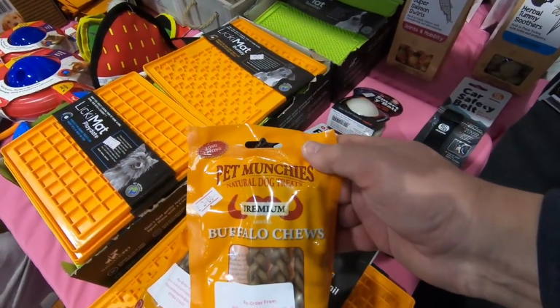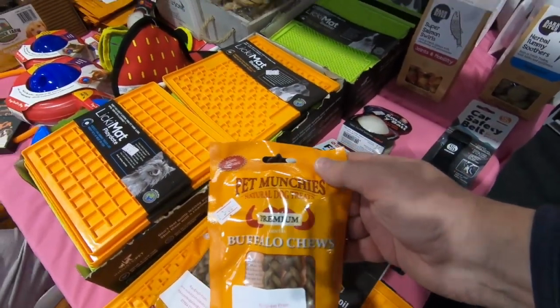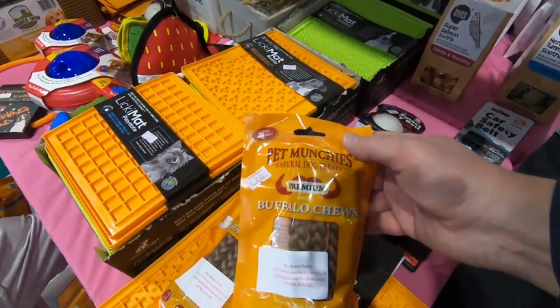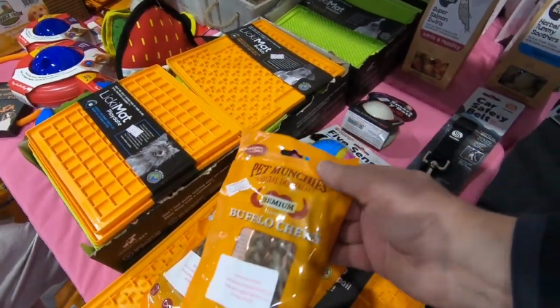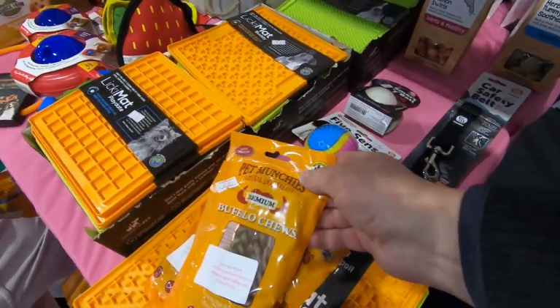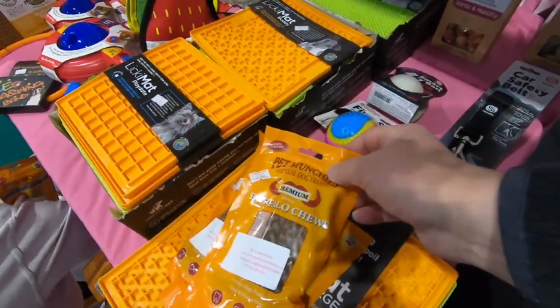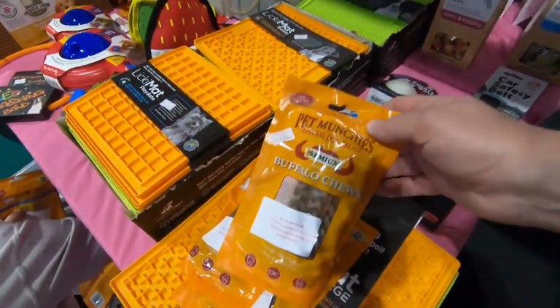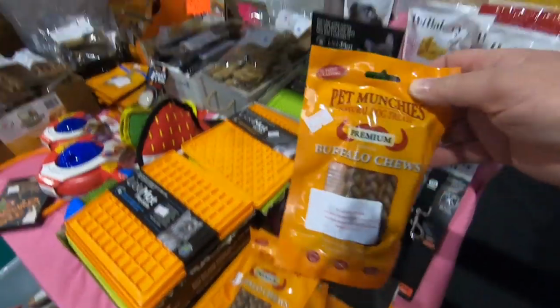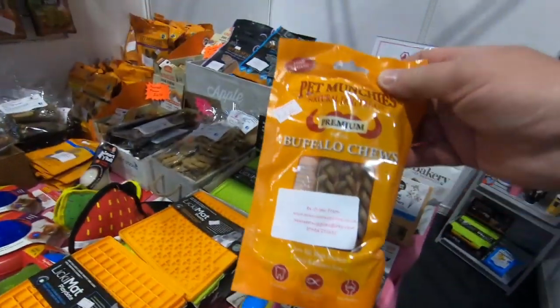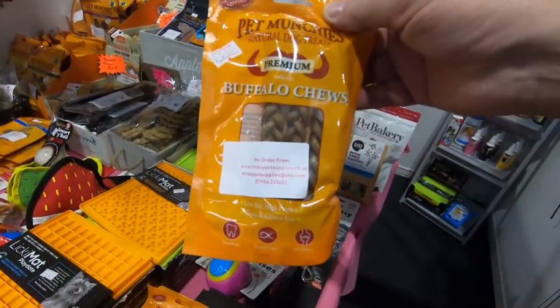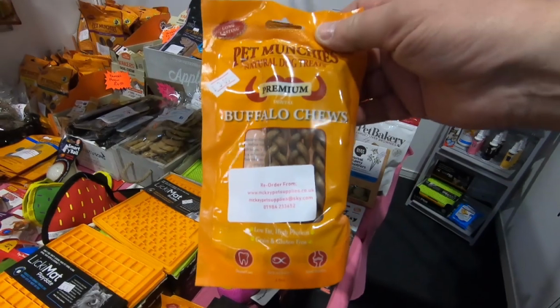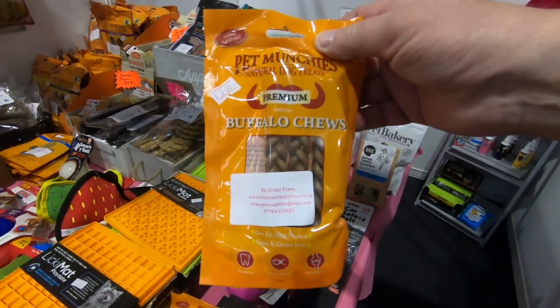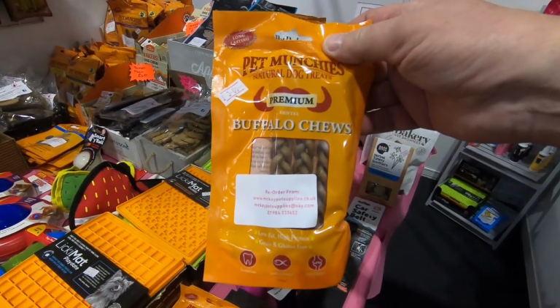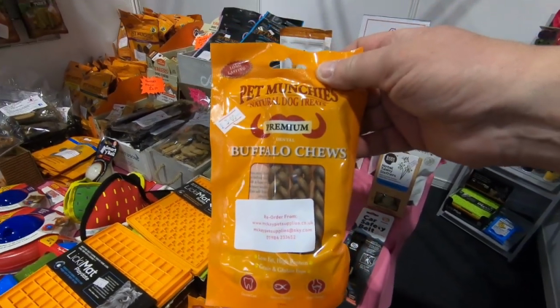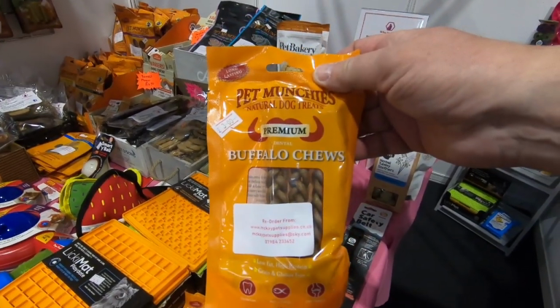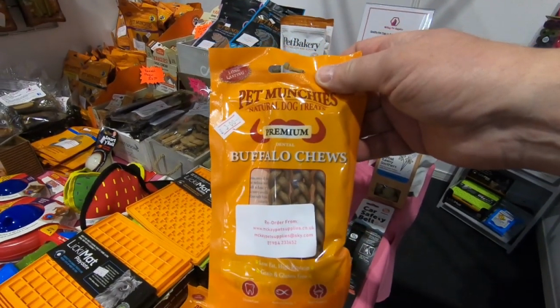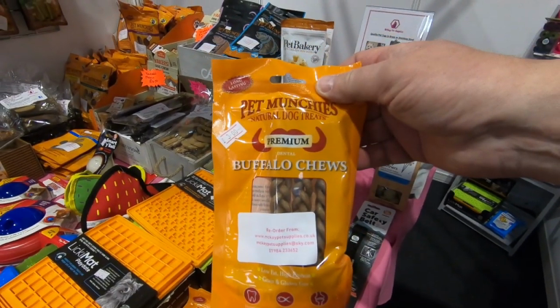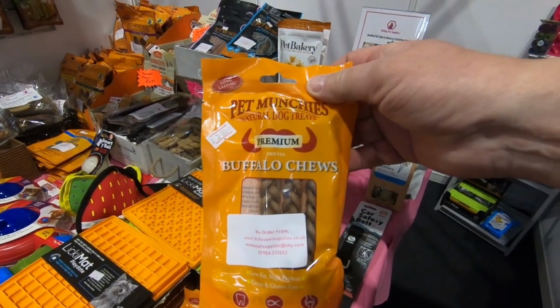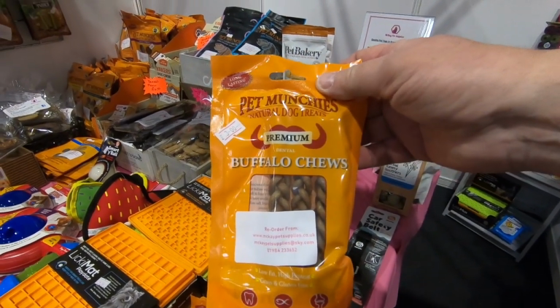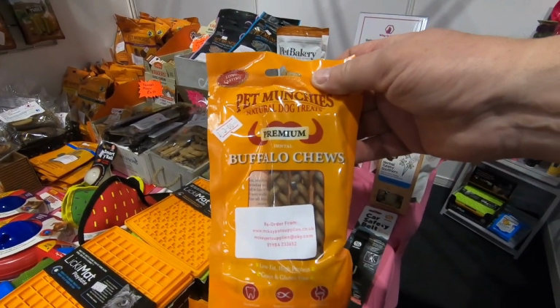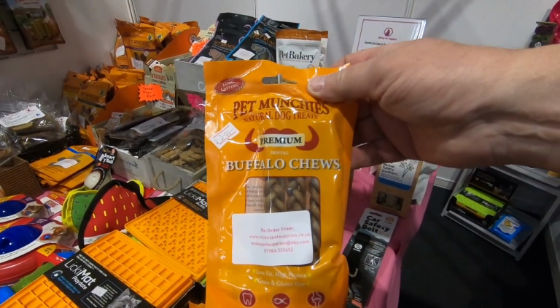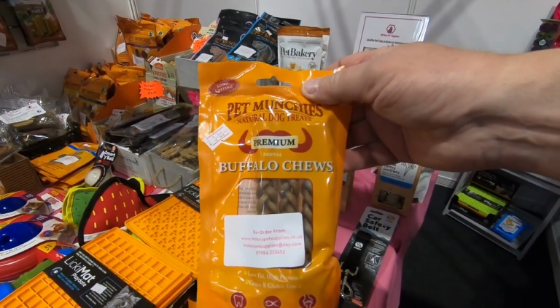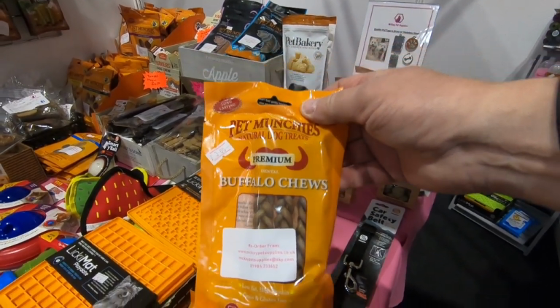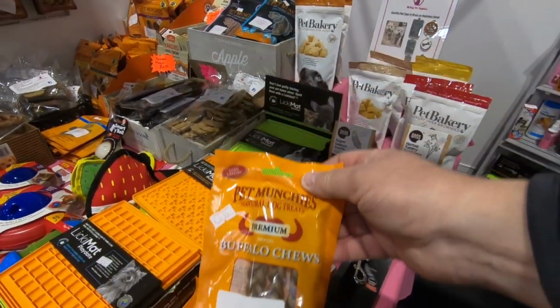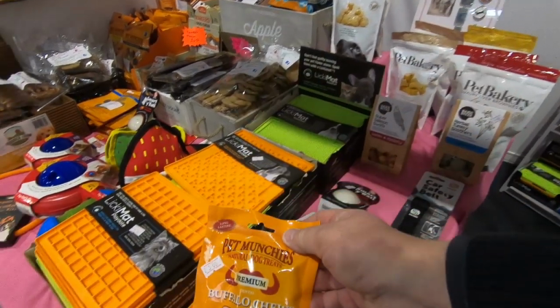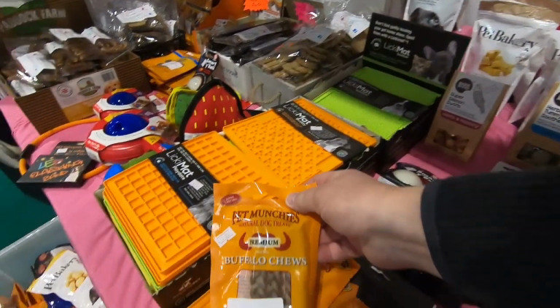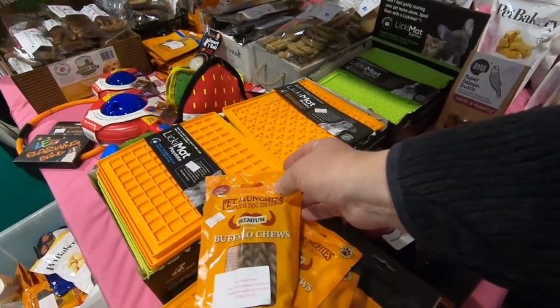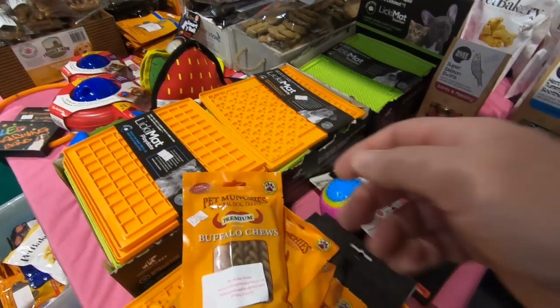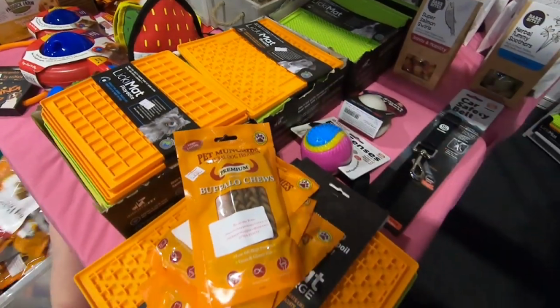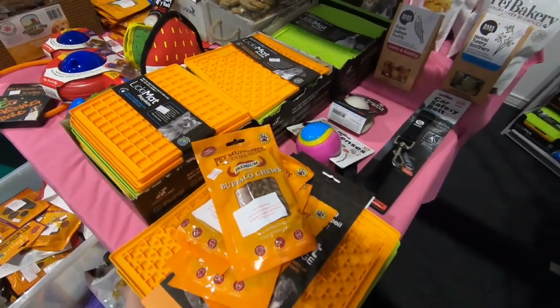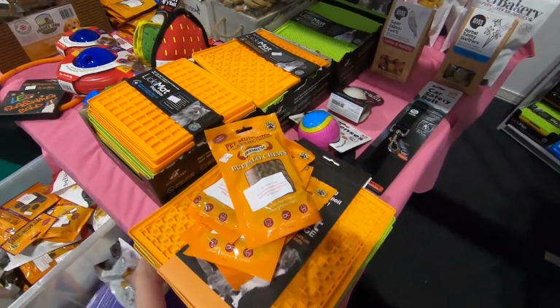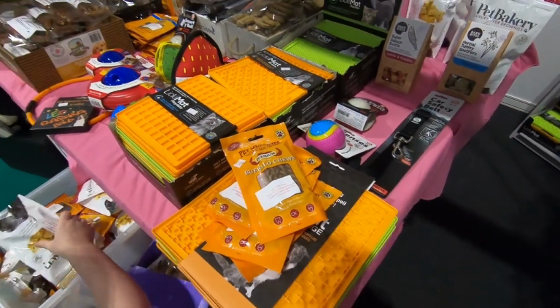Aileen found the buffalo chews! You know Poppy likes these. I love this.